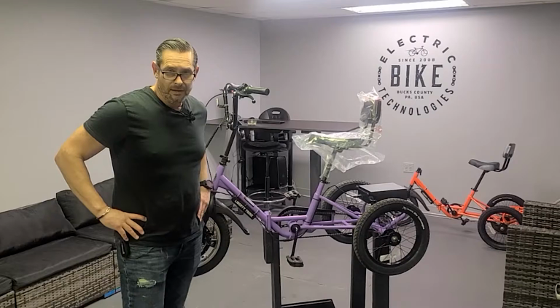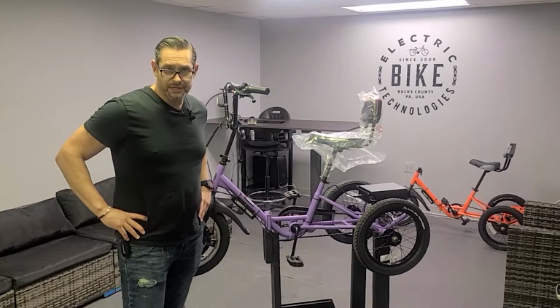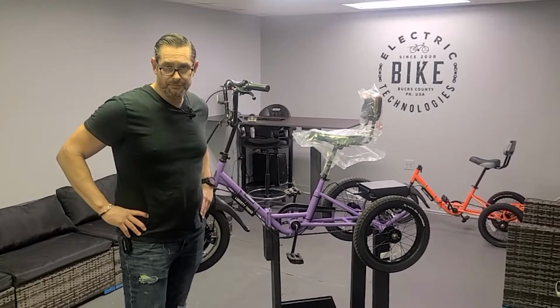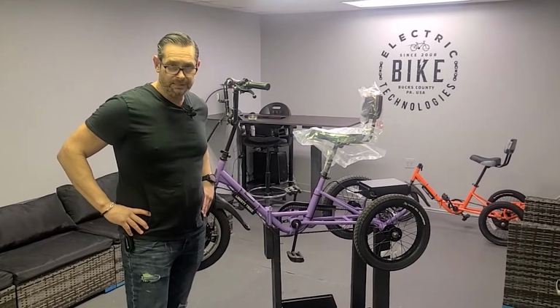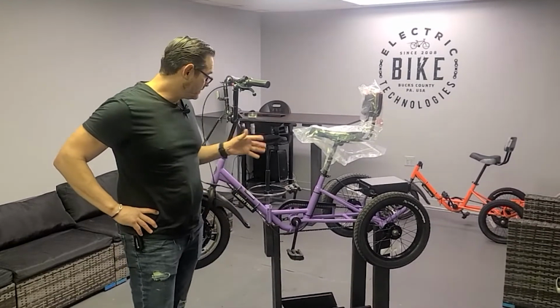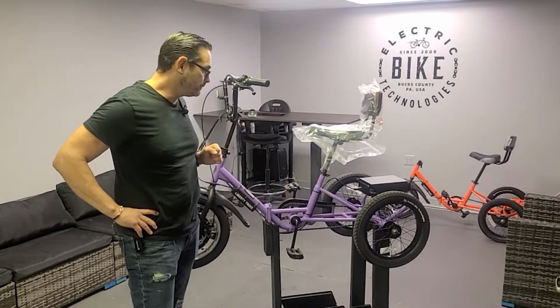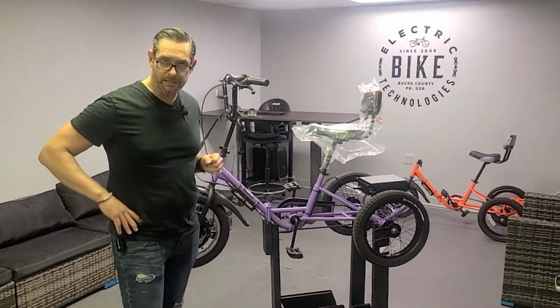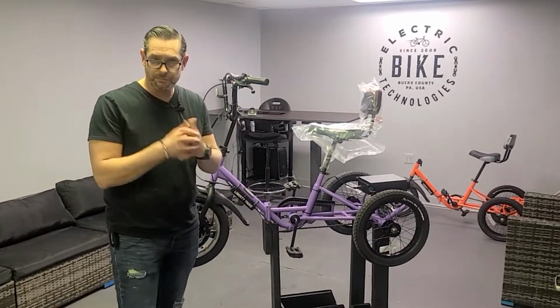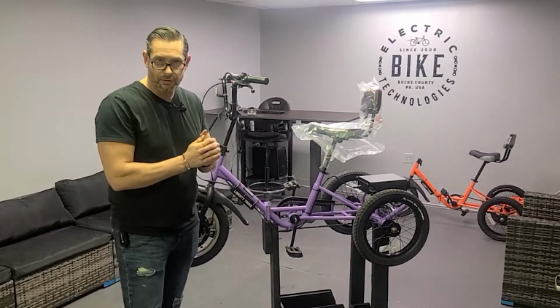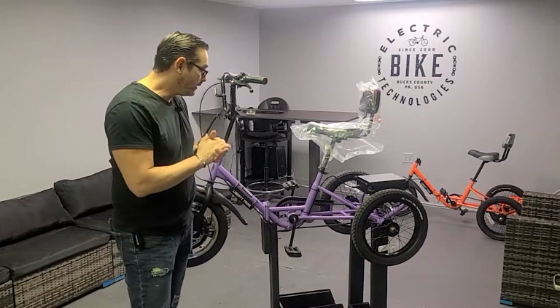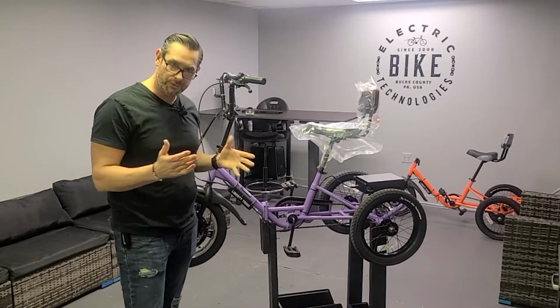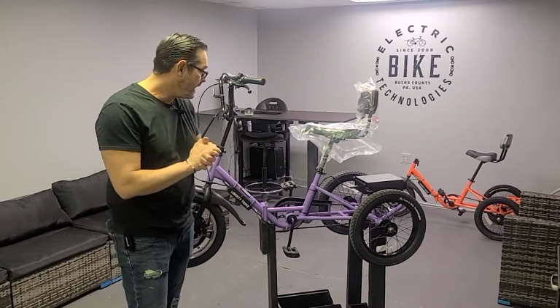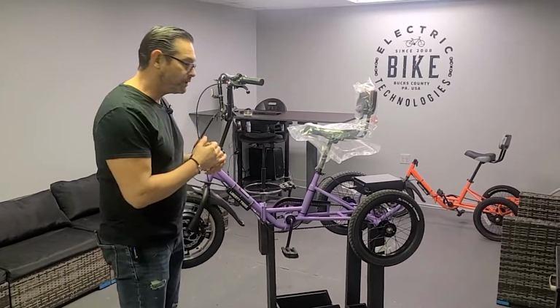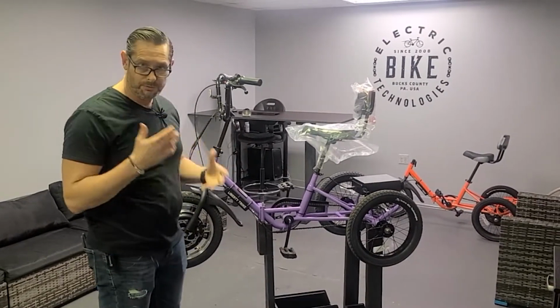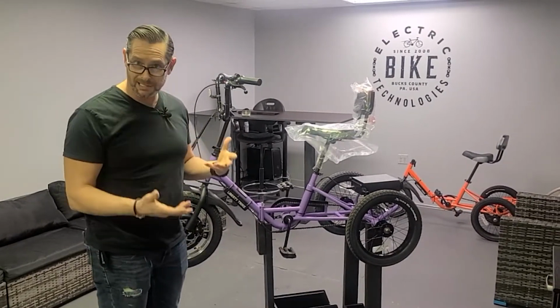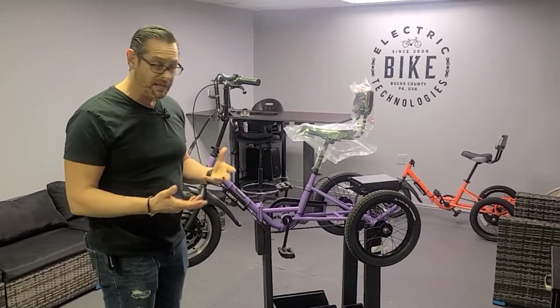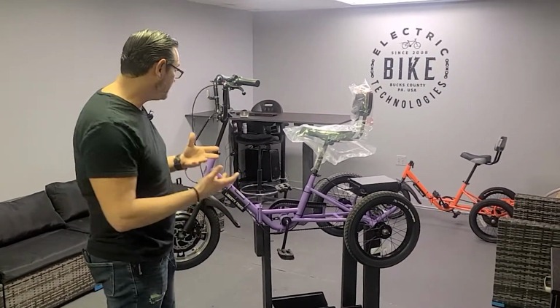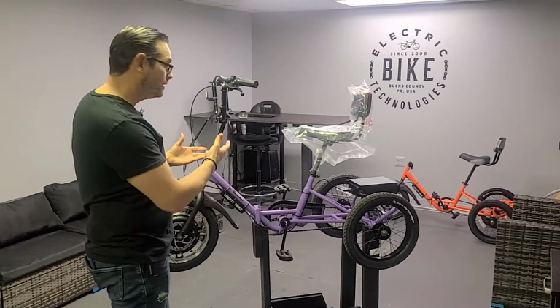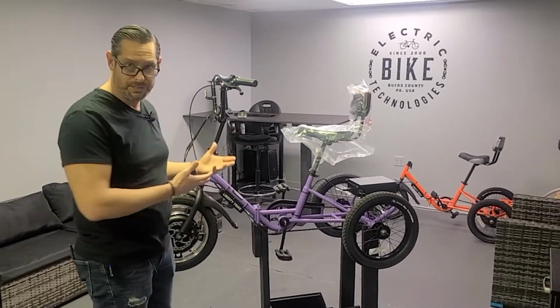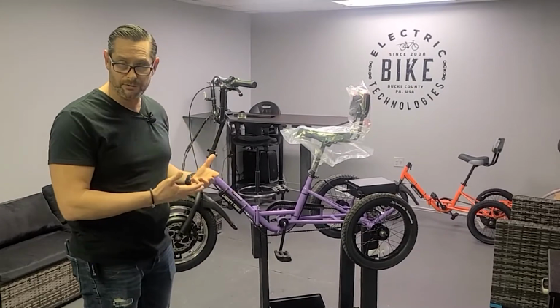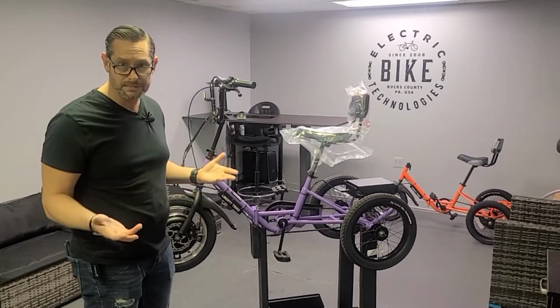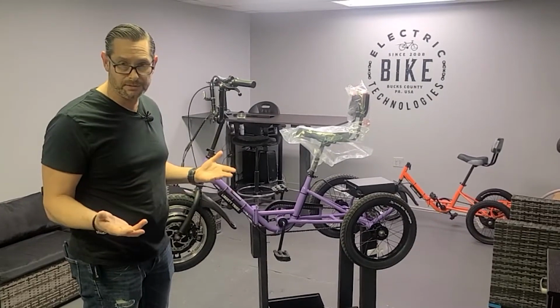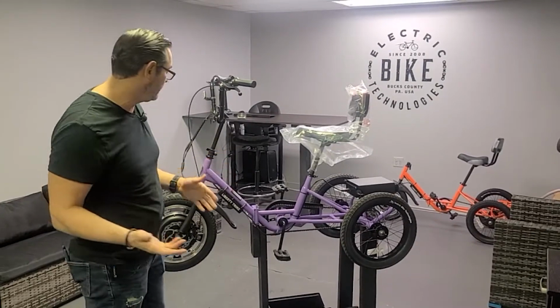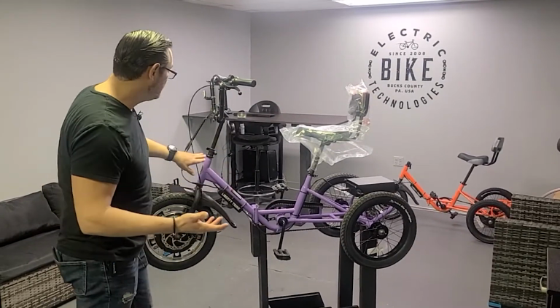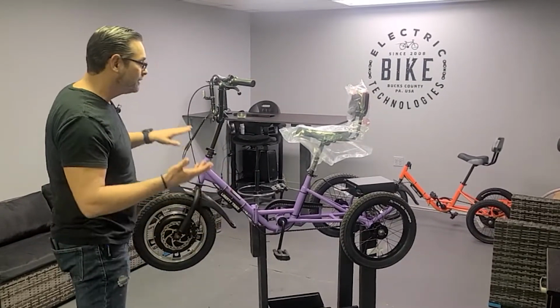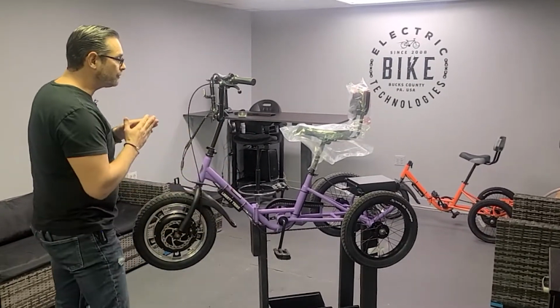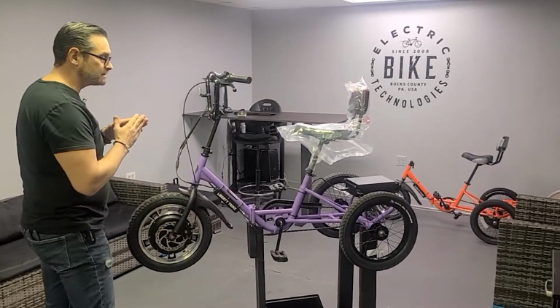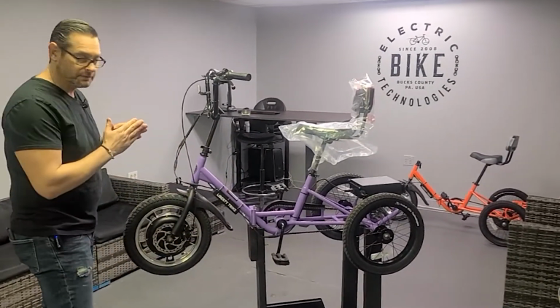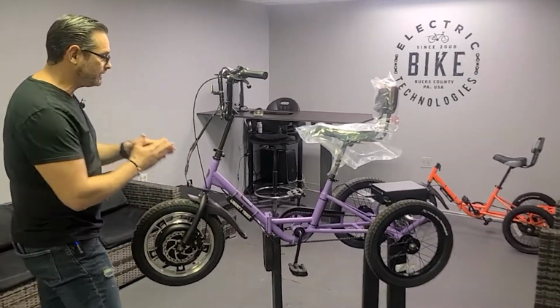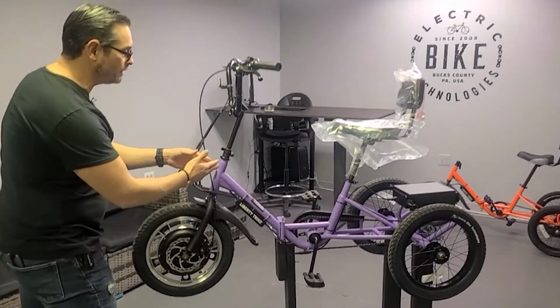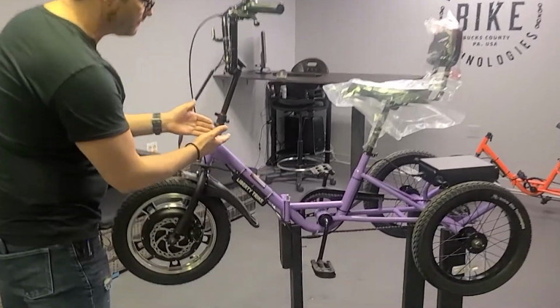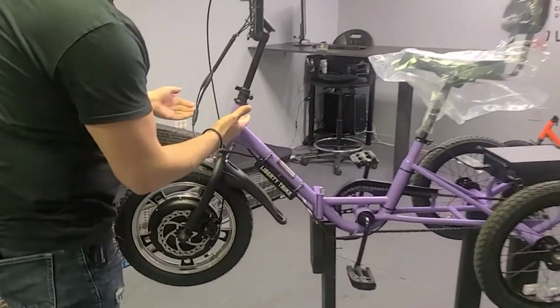Hey guys, Jason here from Electric Bike Tech, here with Liberty Trike. This is one of our helpful shorts and we're going to show you the clamps — how do you negotiate one of the quick release clamps on the Liberty Trike. You have two quick release clamps on the Liberty Trike.